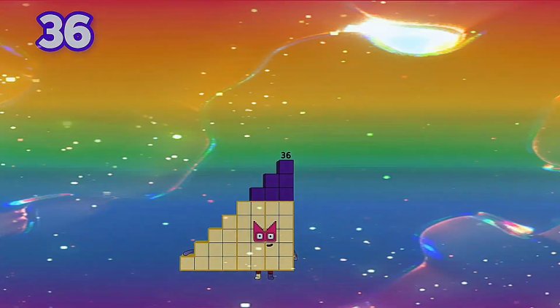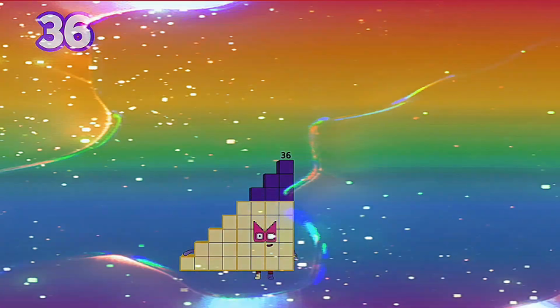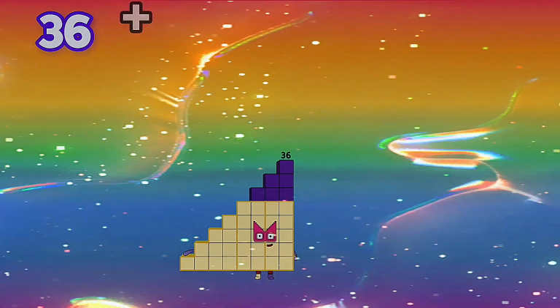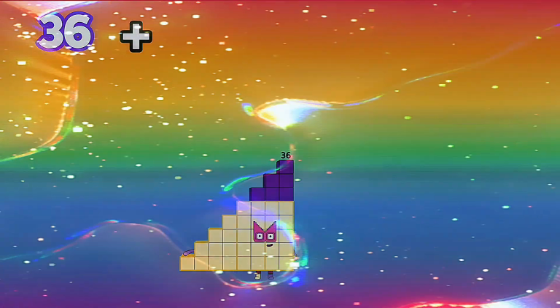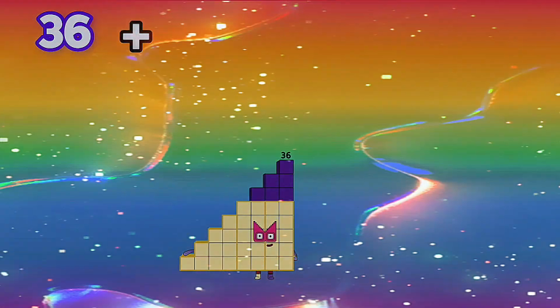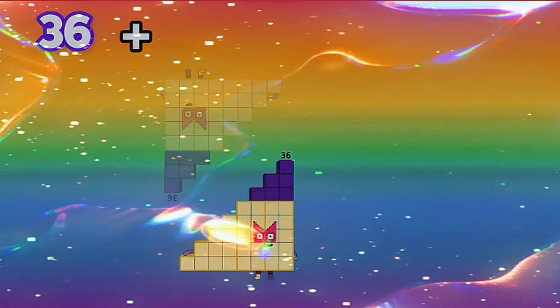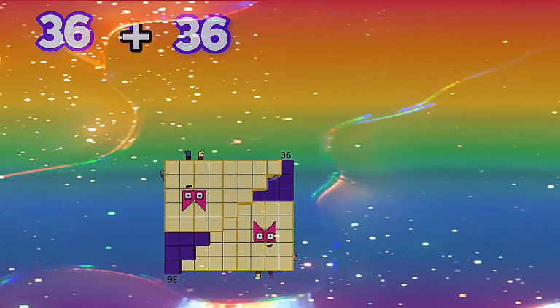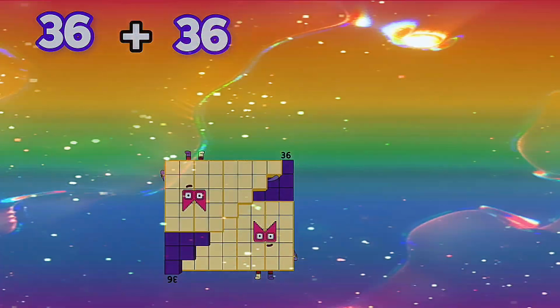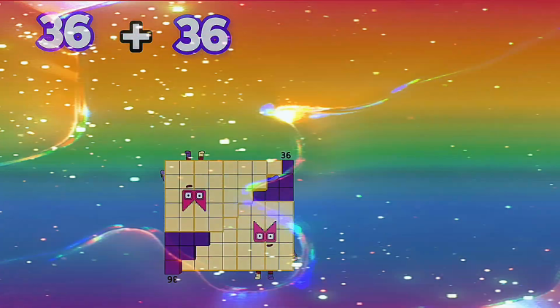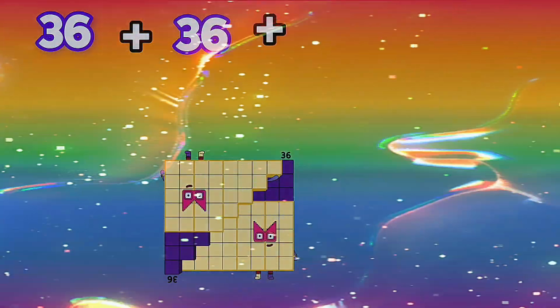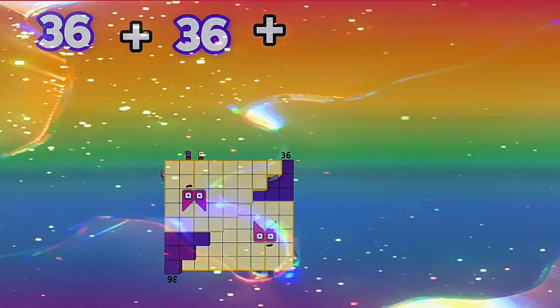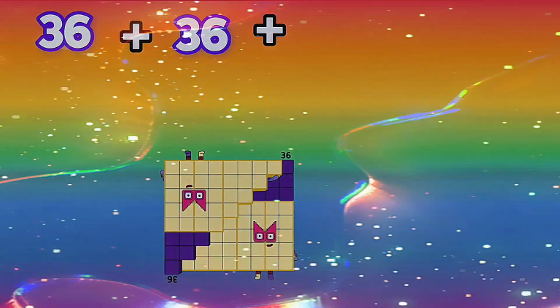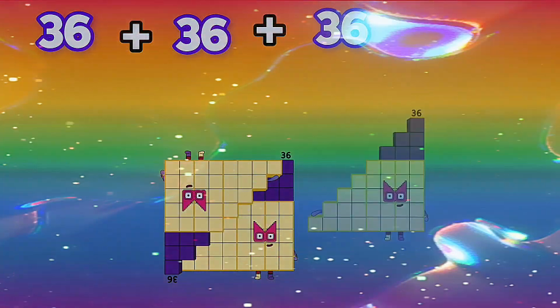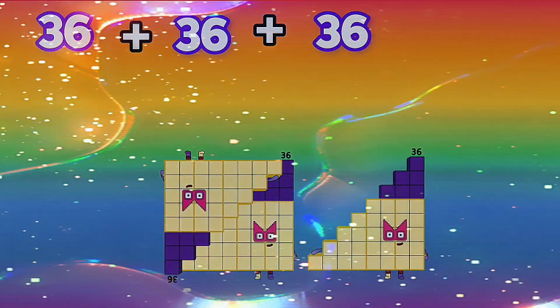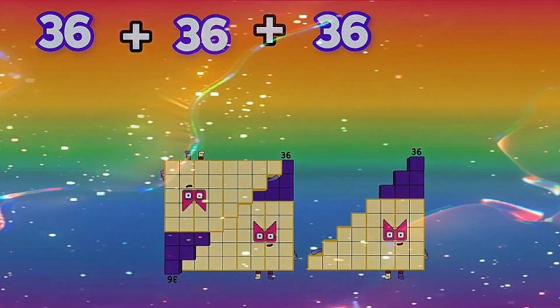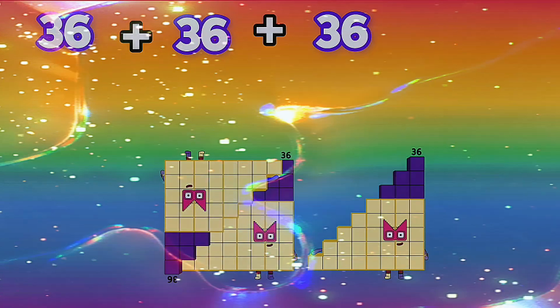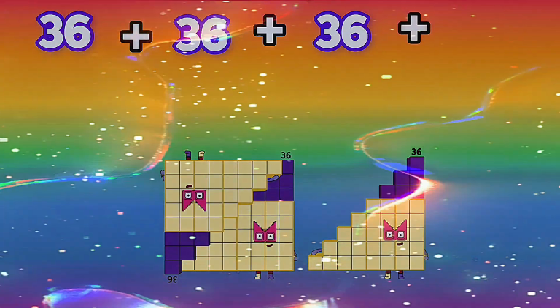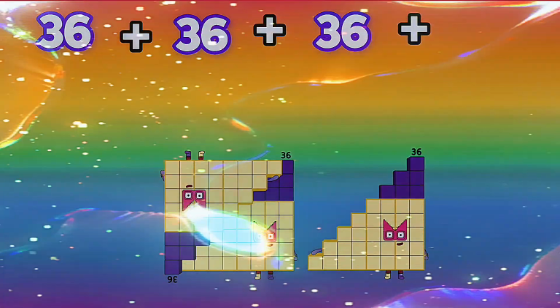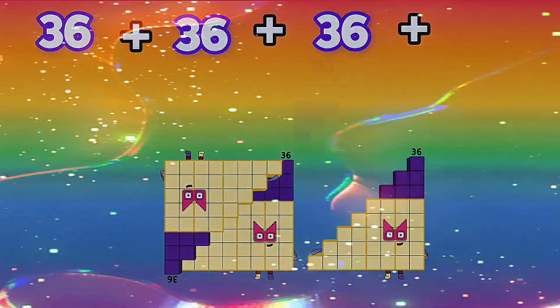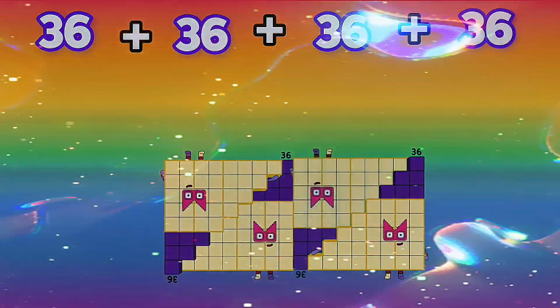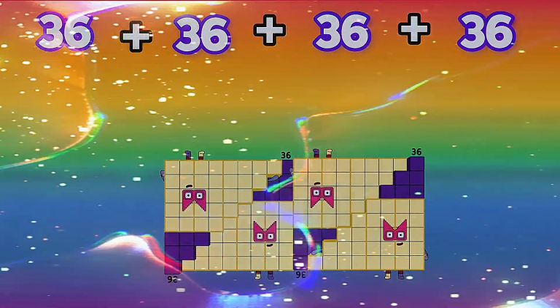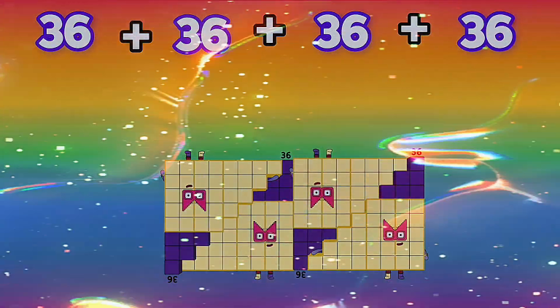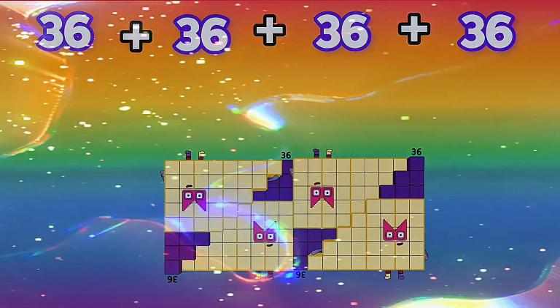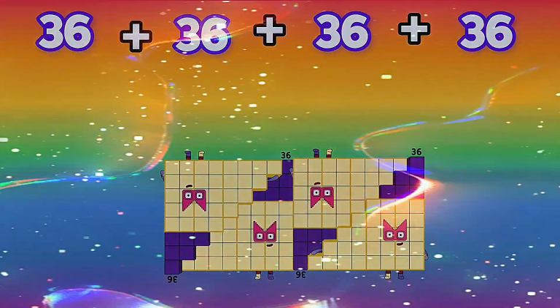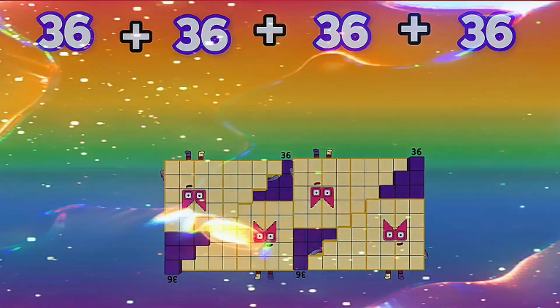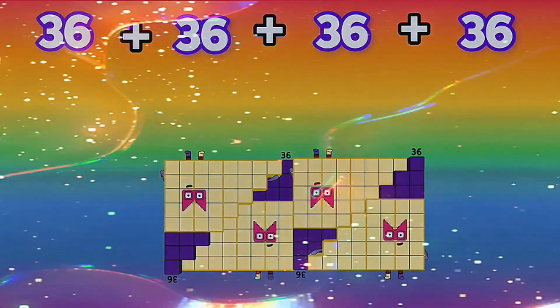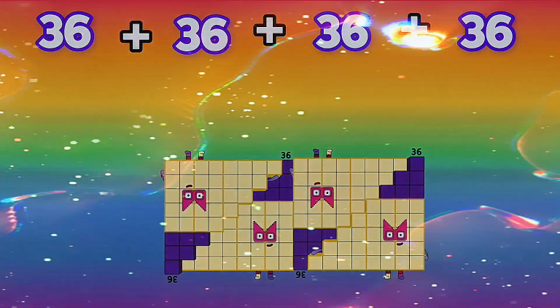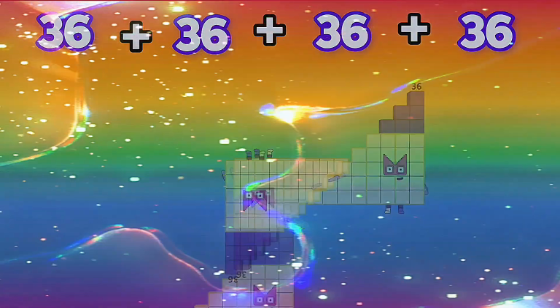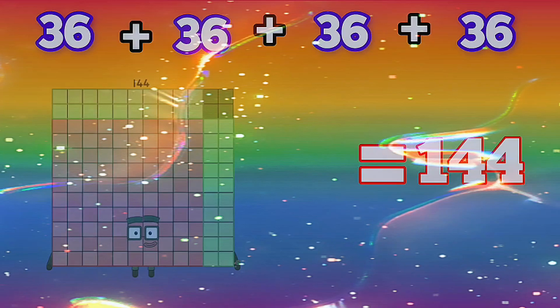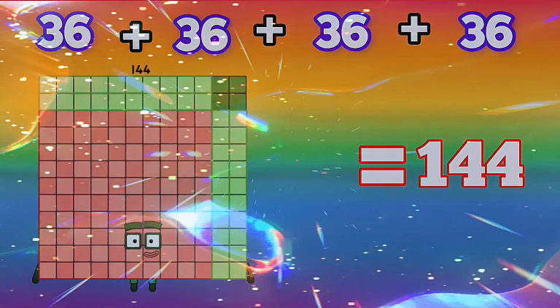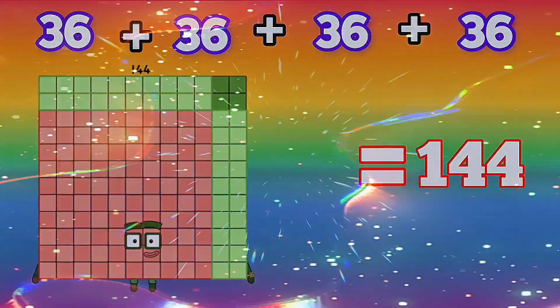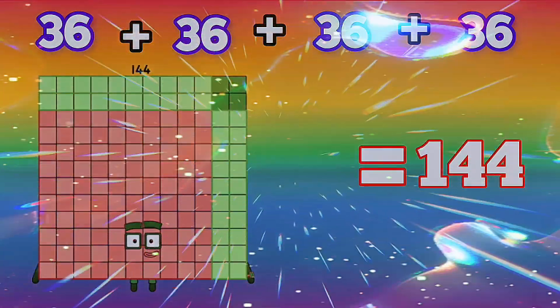36 plus 36 plus 36 plus 36 is equals to 144.